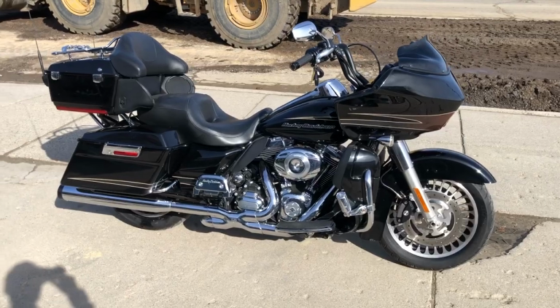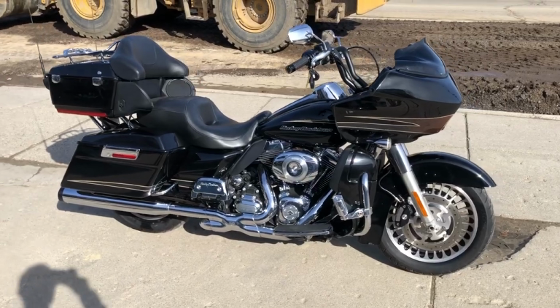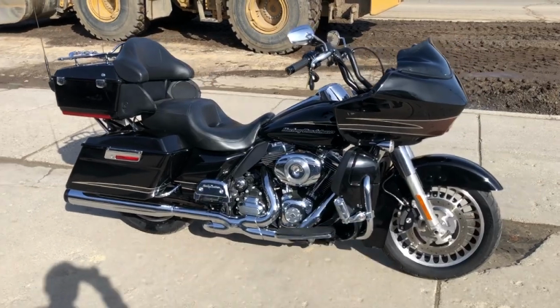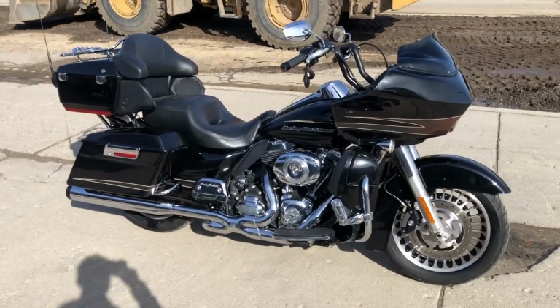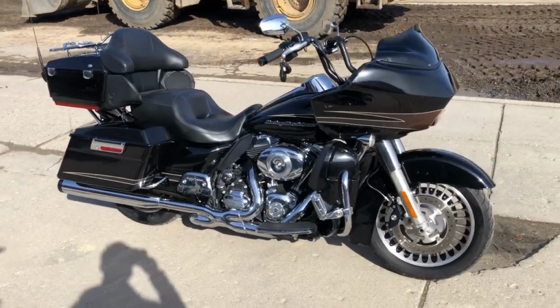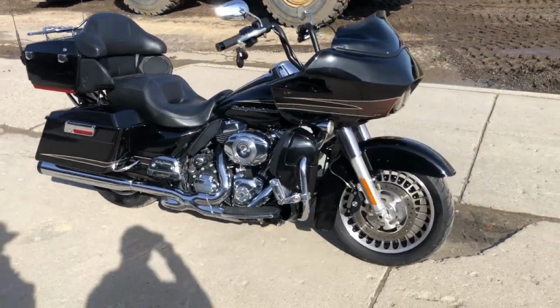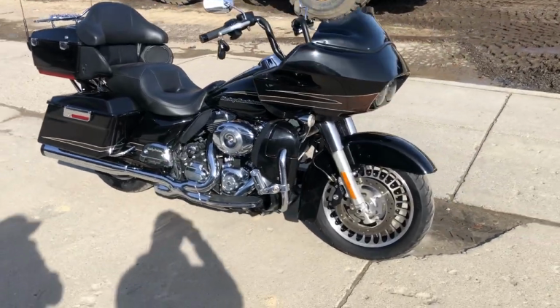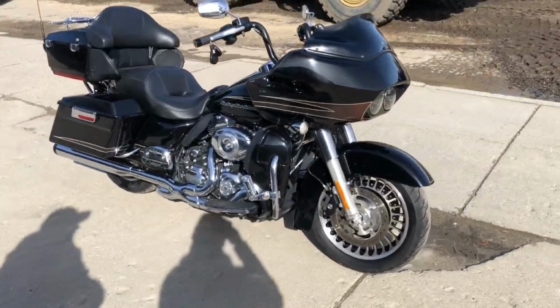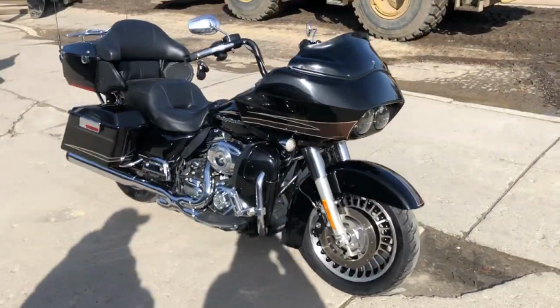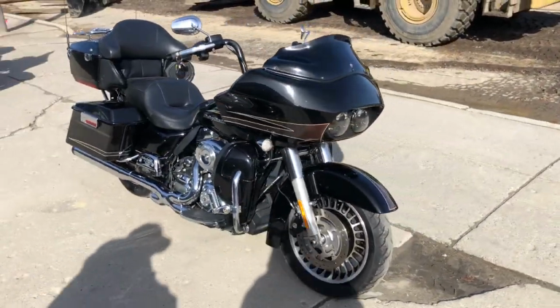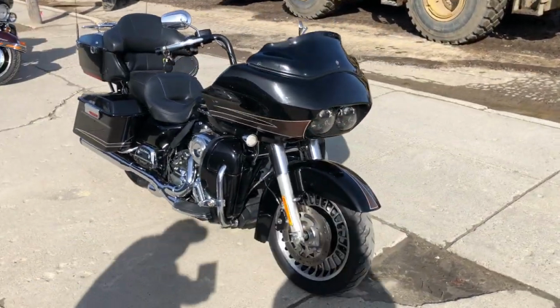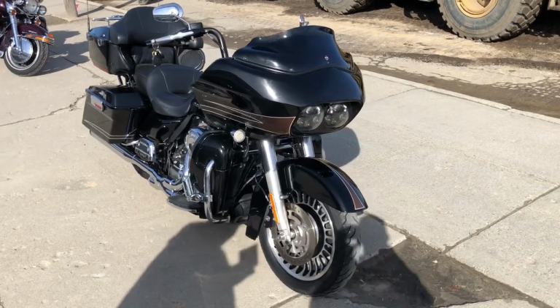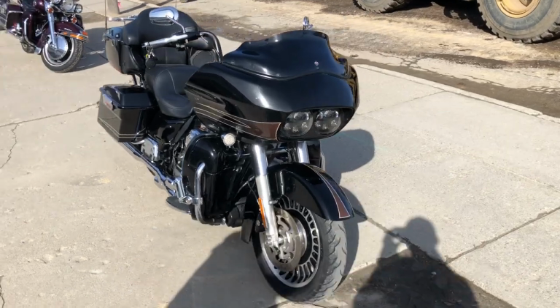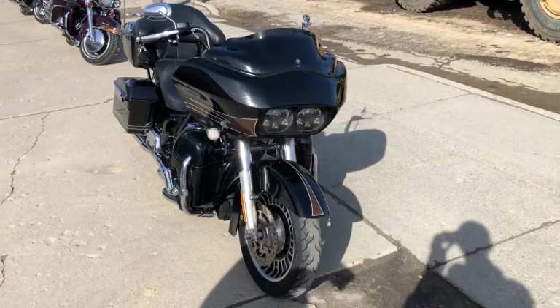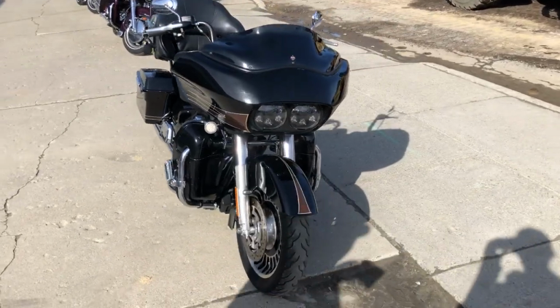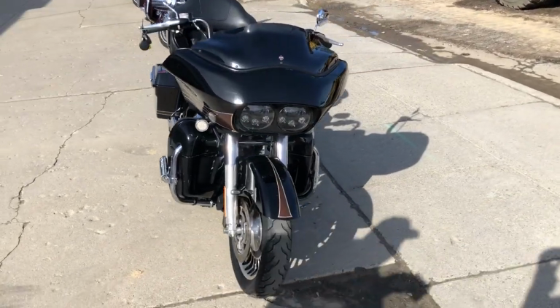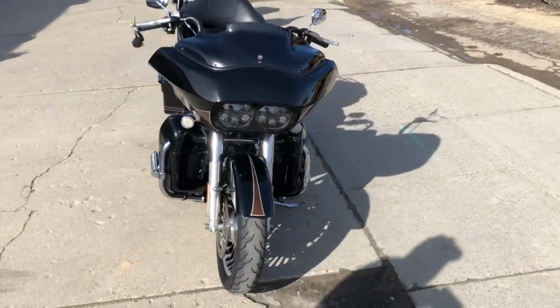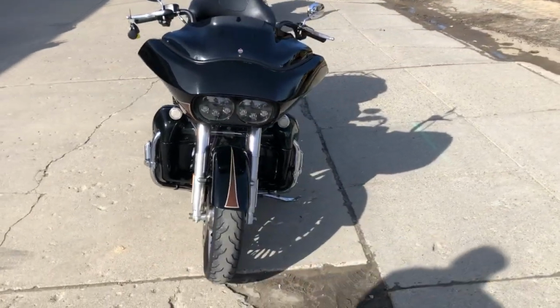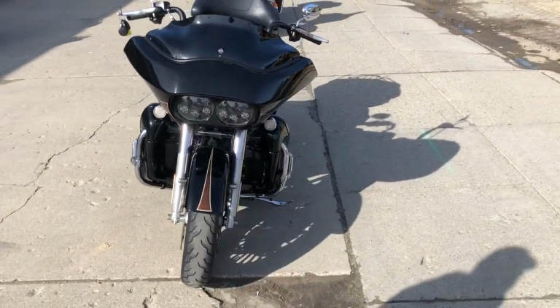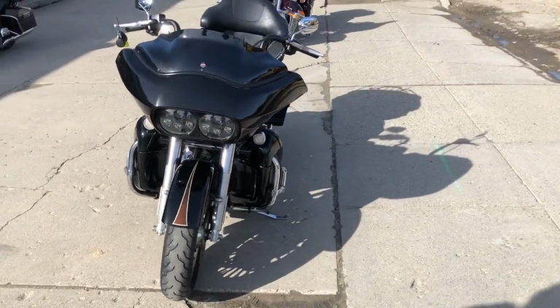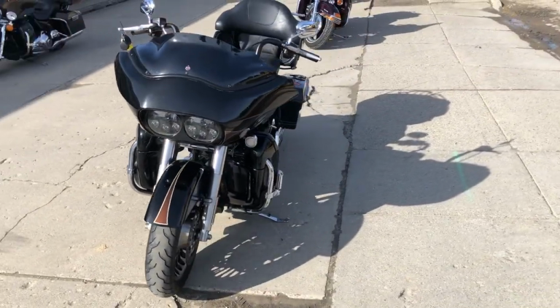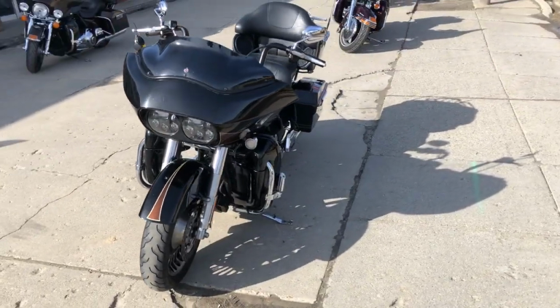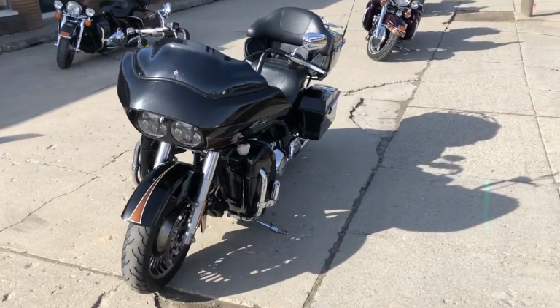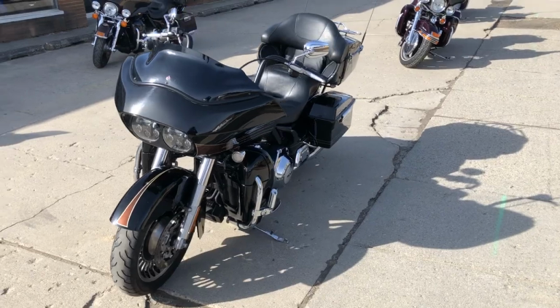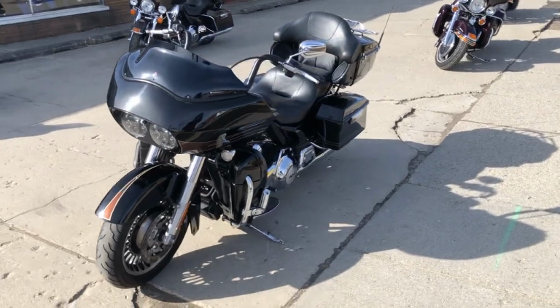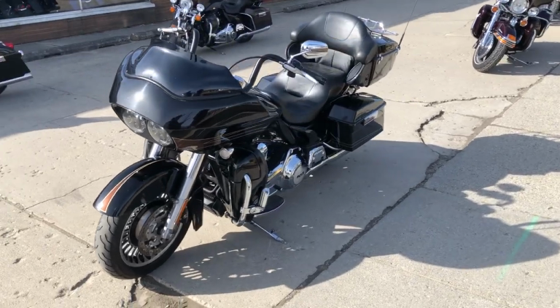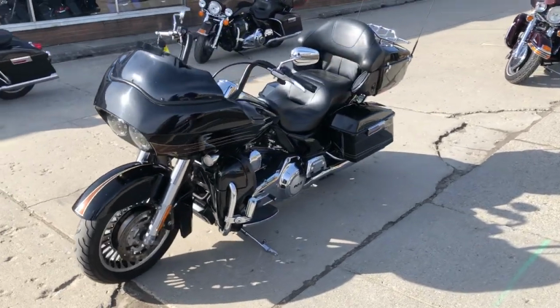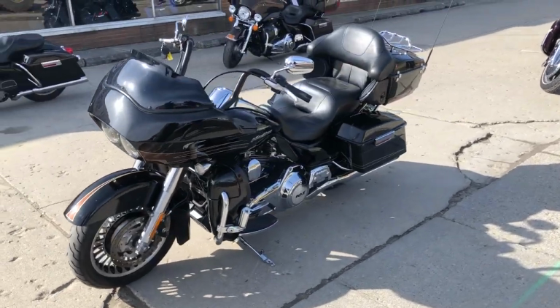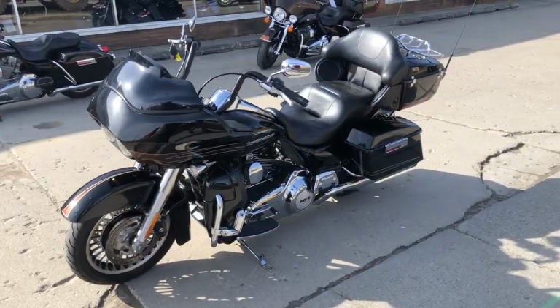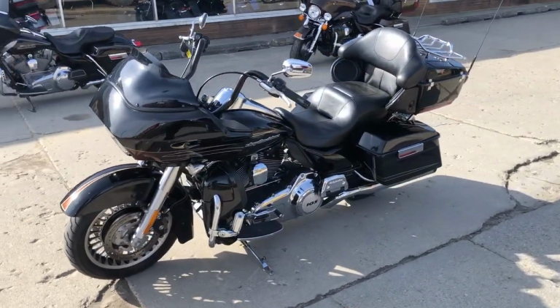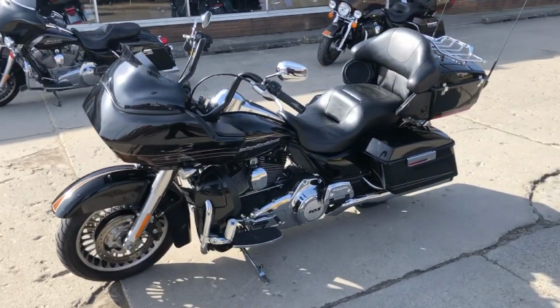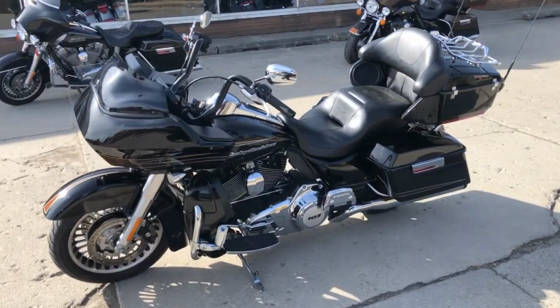Hey guys, approvalpowersports.com here doing some videos on some stuff that just came into the showroom. This one here is a 2012 Road Glide Ultra for sale. It's got low miles — 31,984 — high gloss vivid black paint. One sharp Harley.